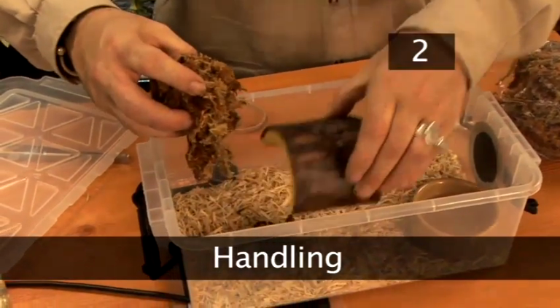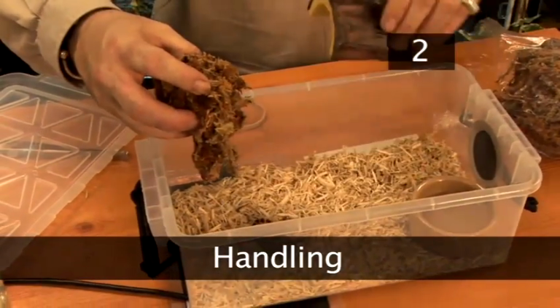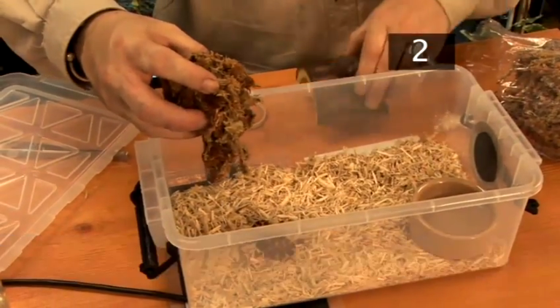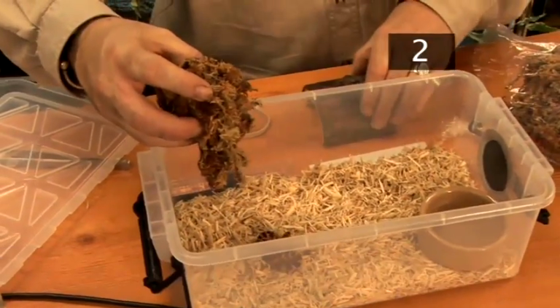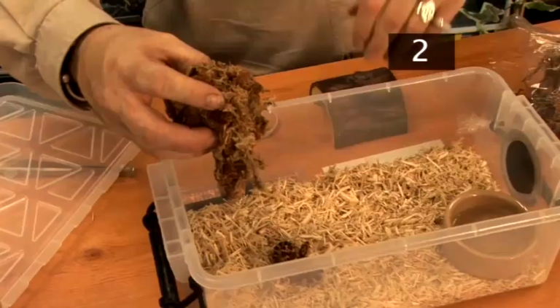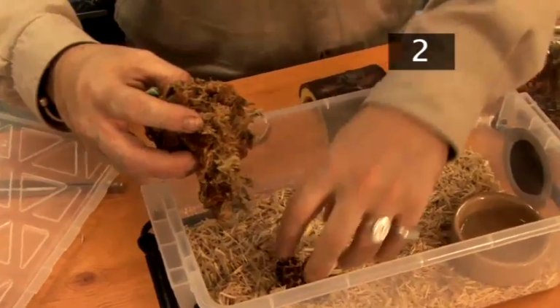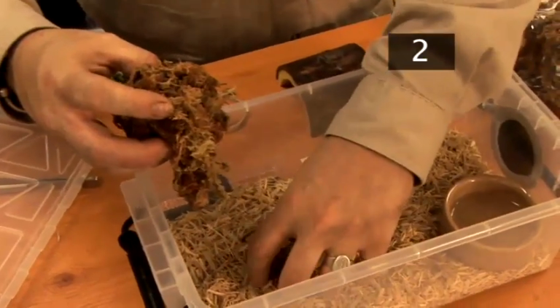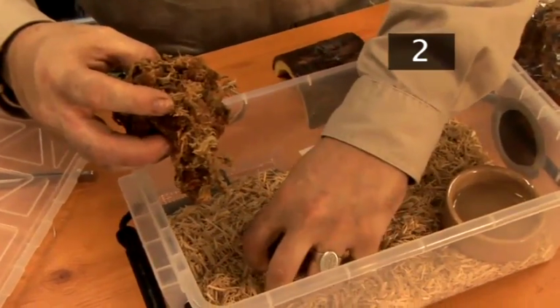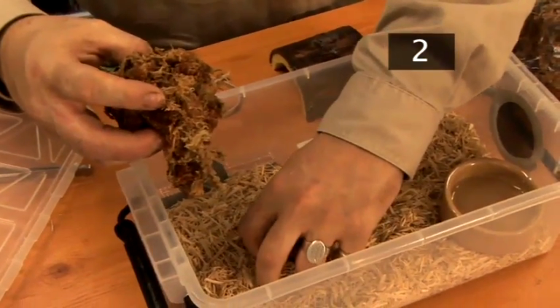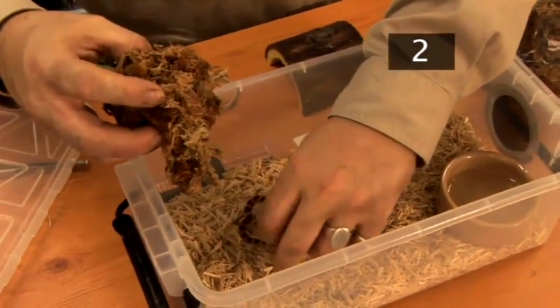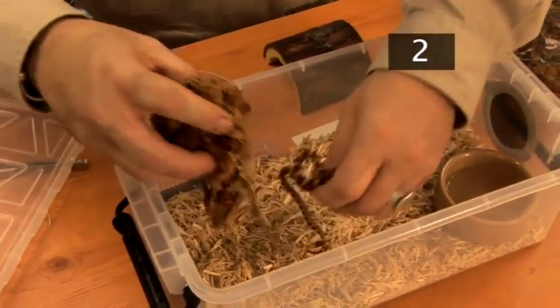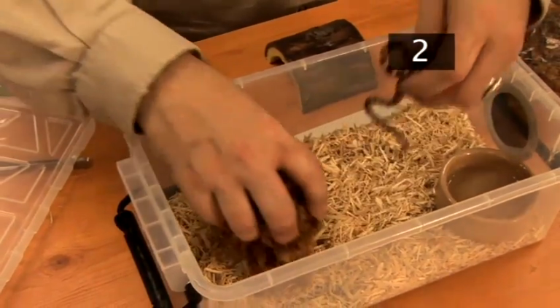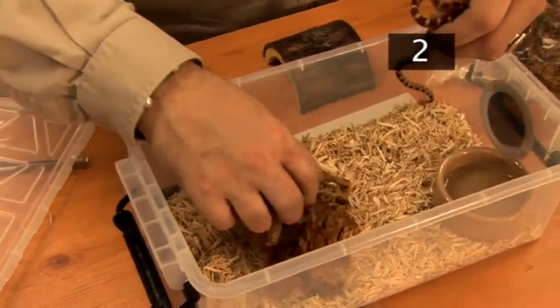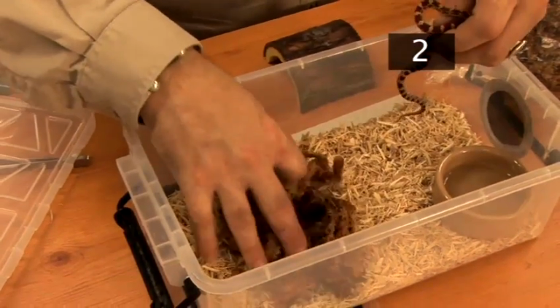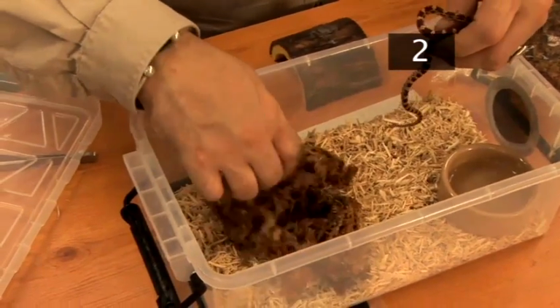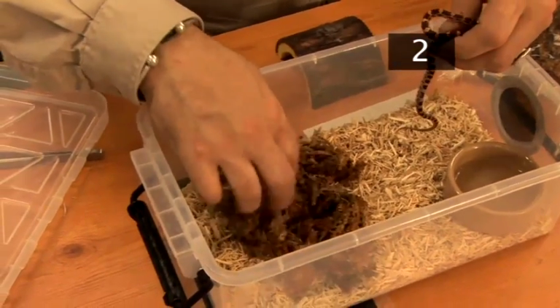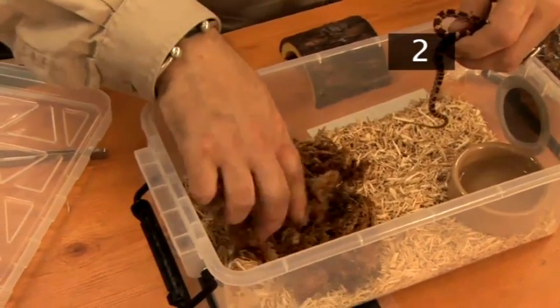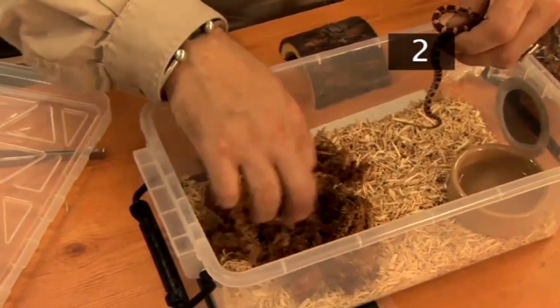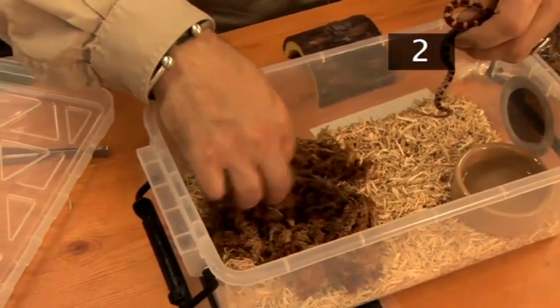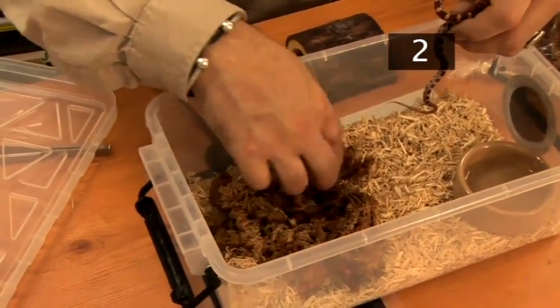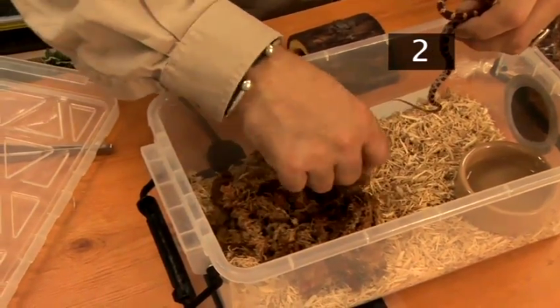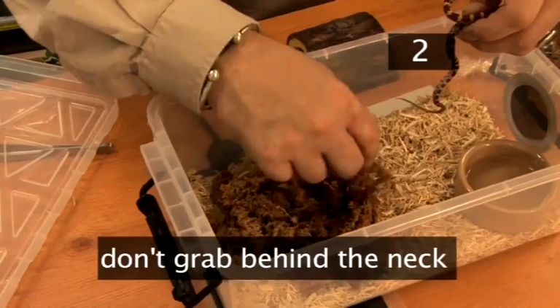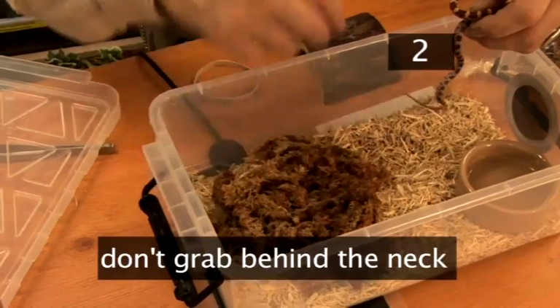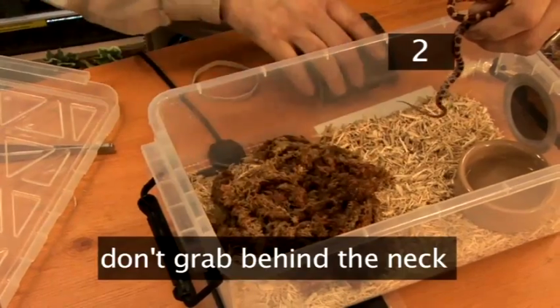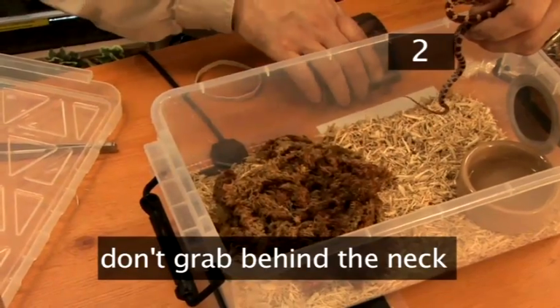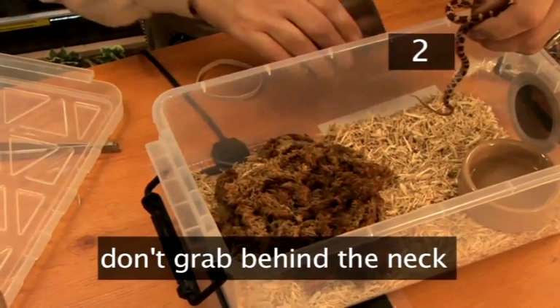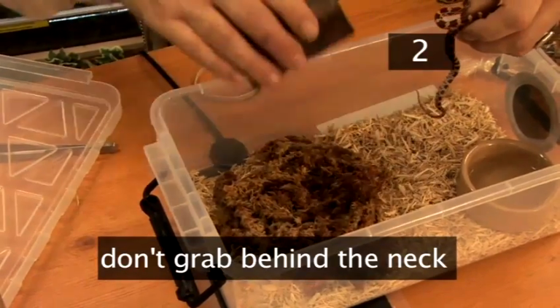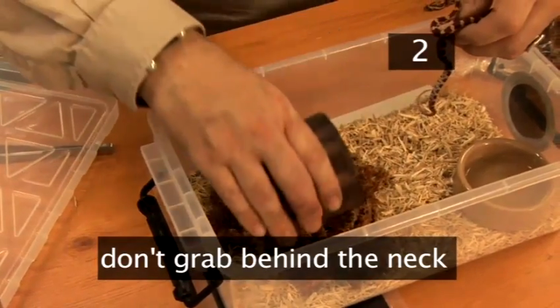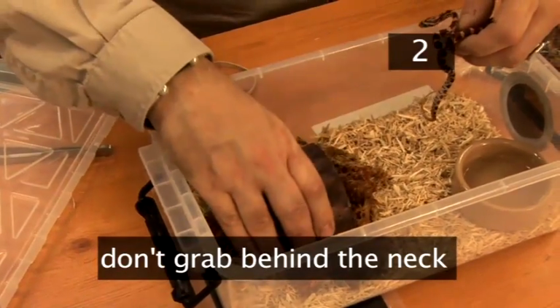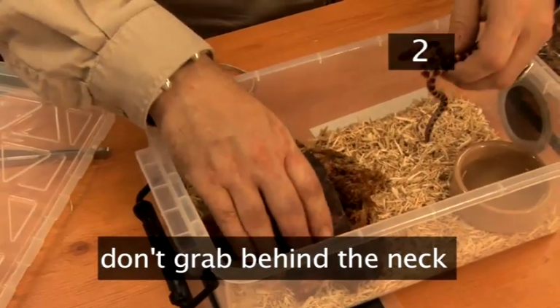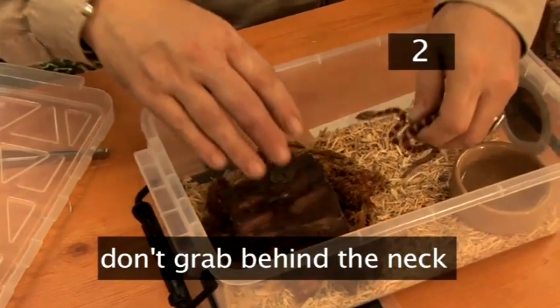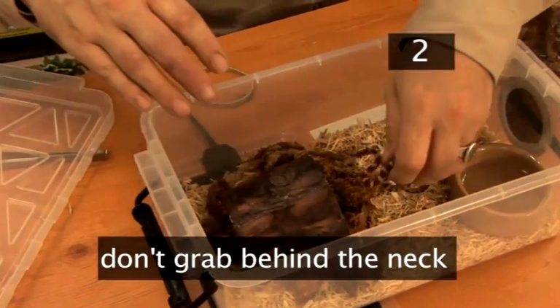Step 2: Handling. To pick up the baby corn snake, let it see your flat hand so it knows you don't have food, and scoop it up by the middle of the body. Don't try to grab it behind the neck, as it will feel threatened by this aggression and may bite.